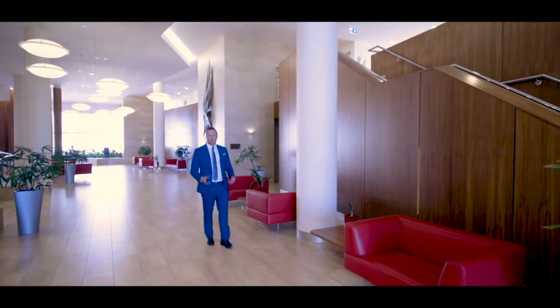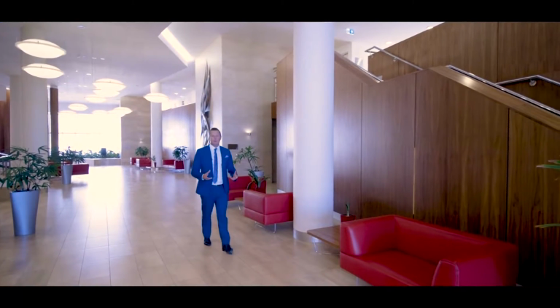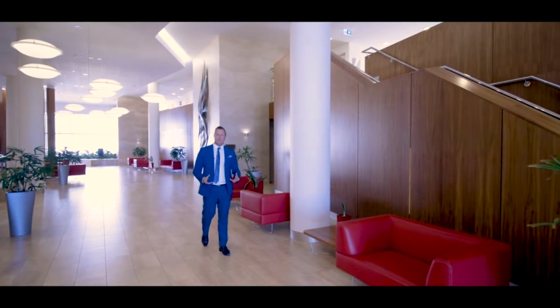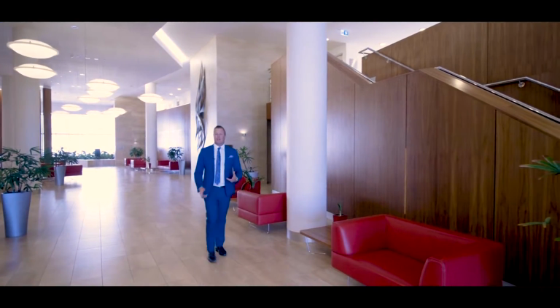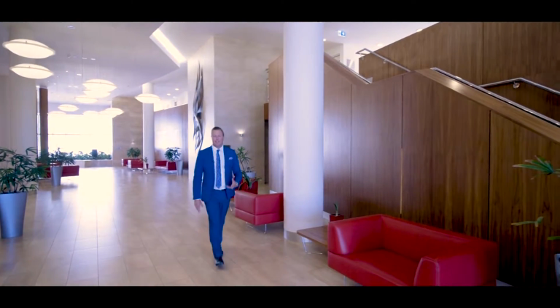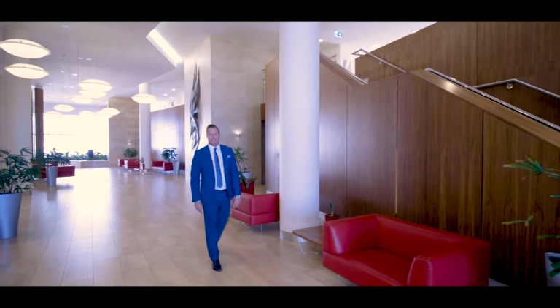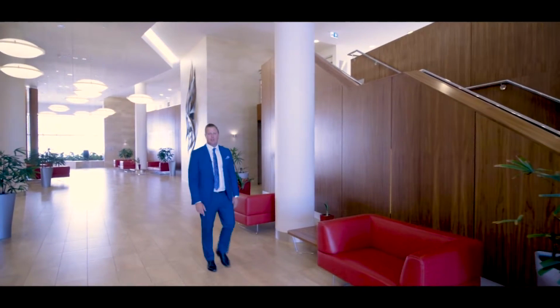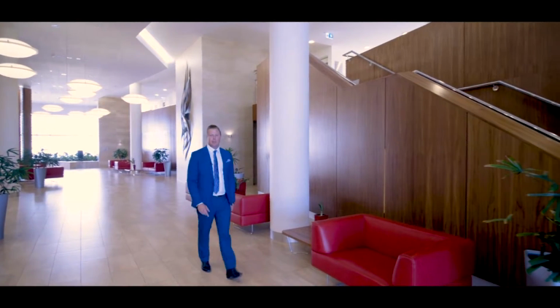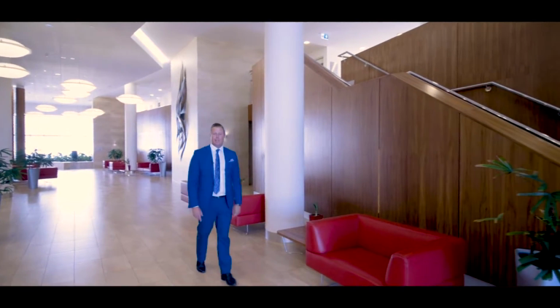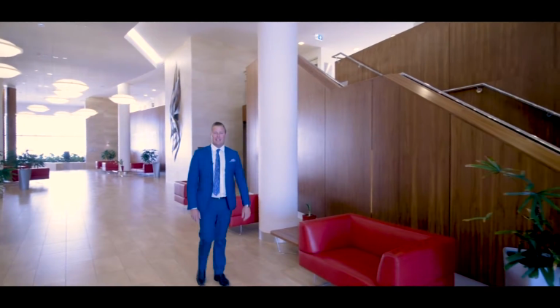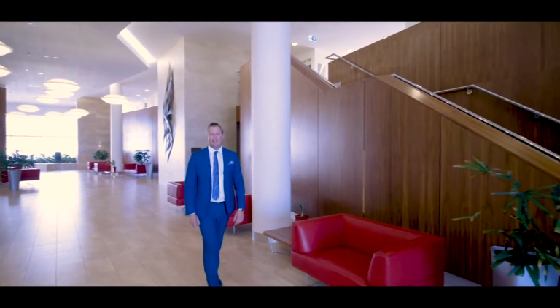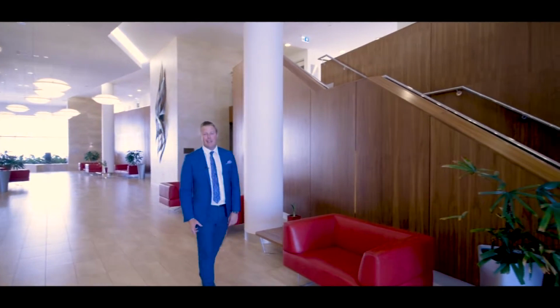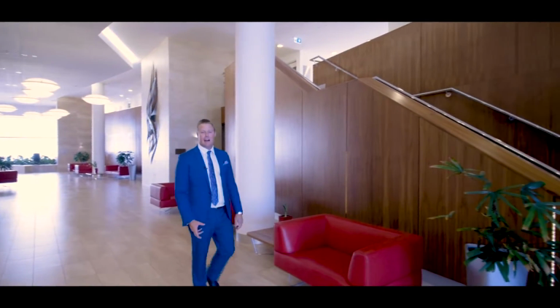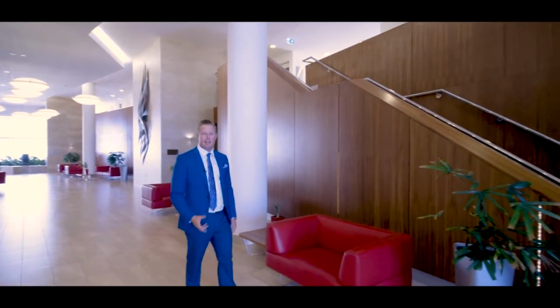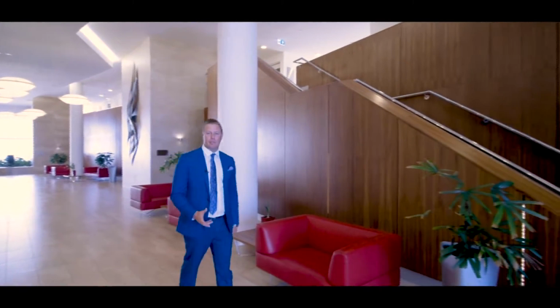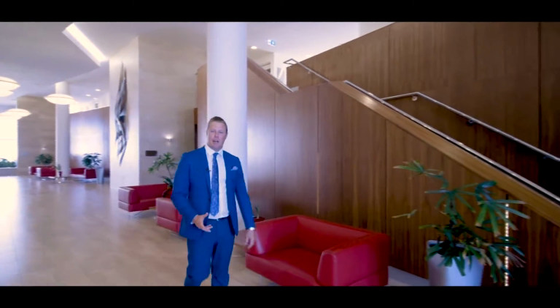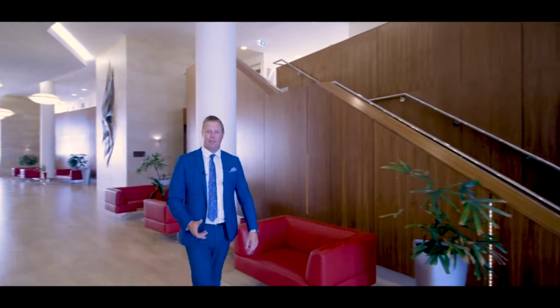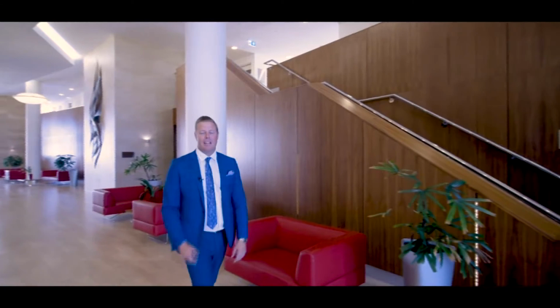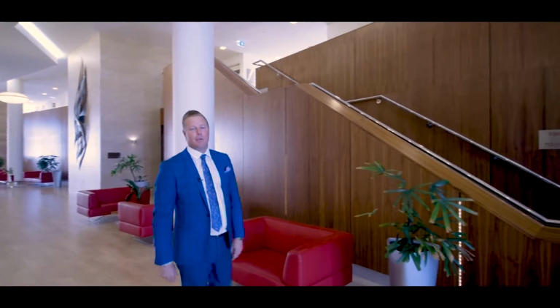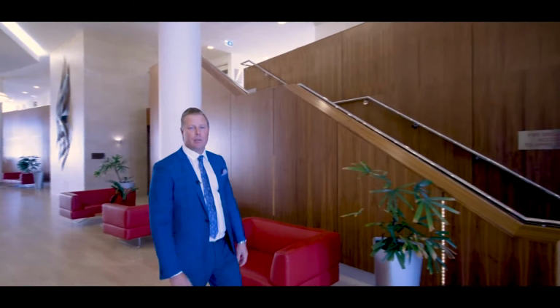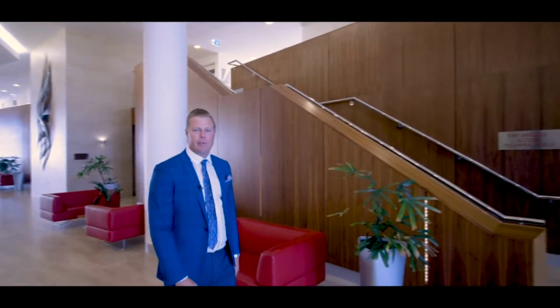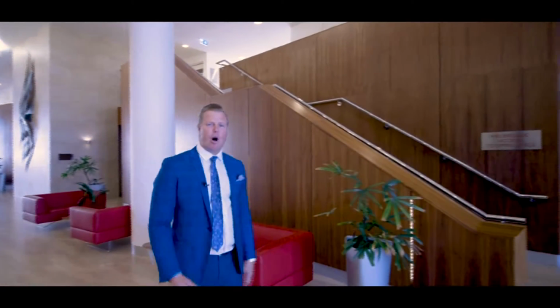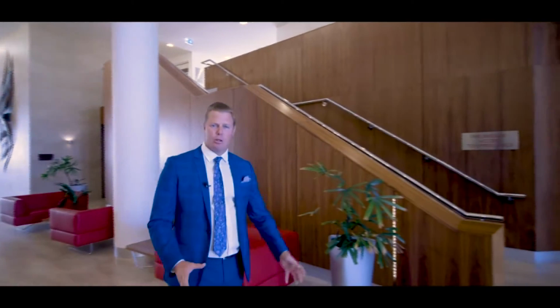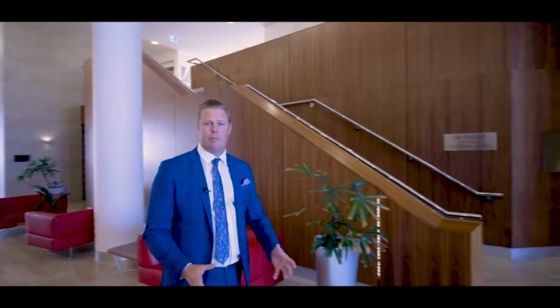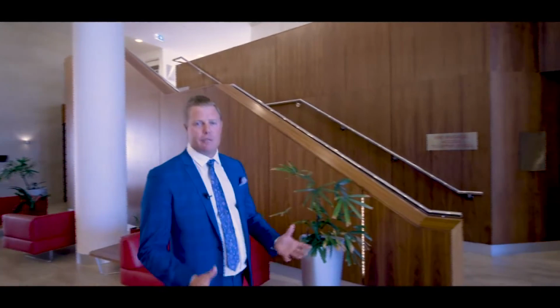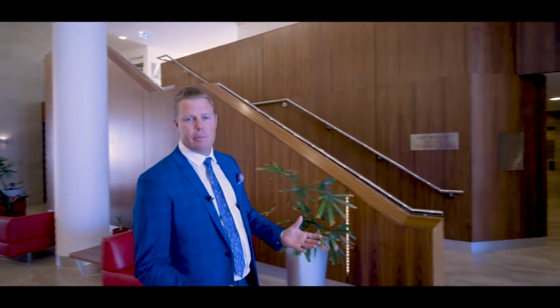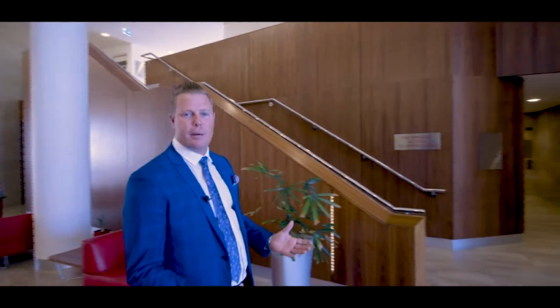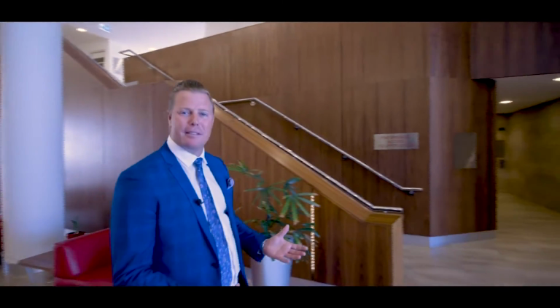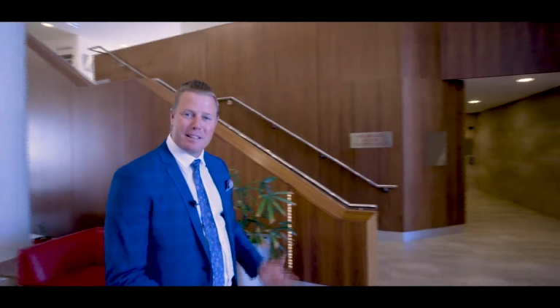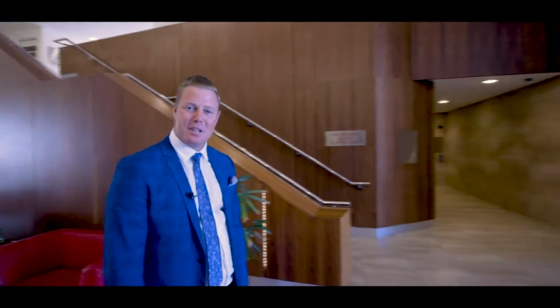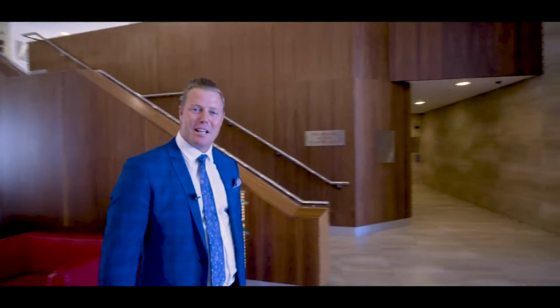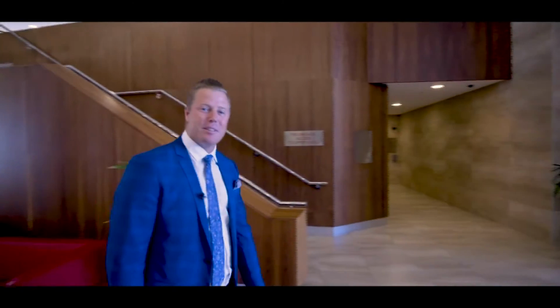Welcome to the iconic Seaview Group here in the heart of New Scarborough. If you're looking for the ultimate beachfront property, let's go take a look.